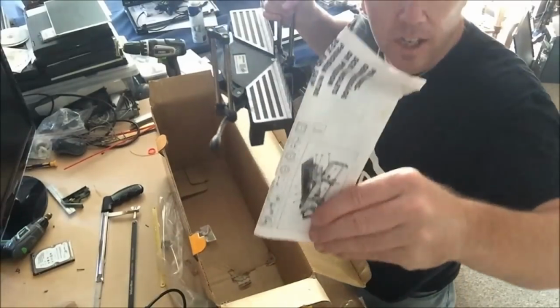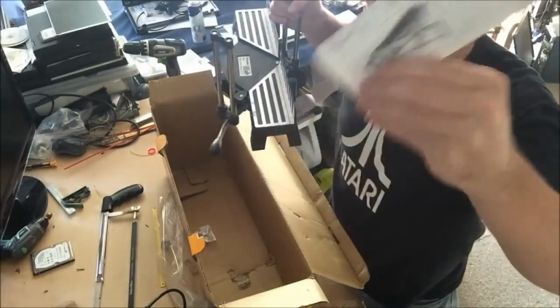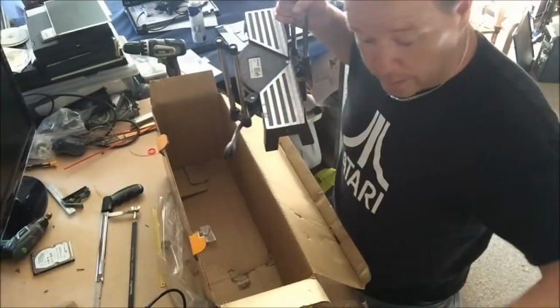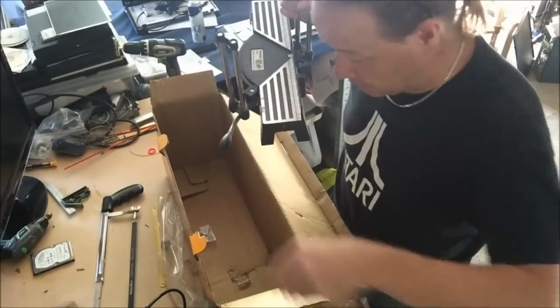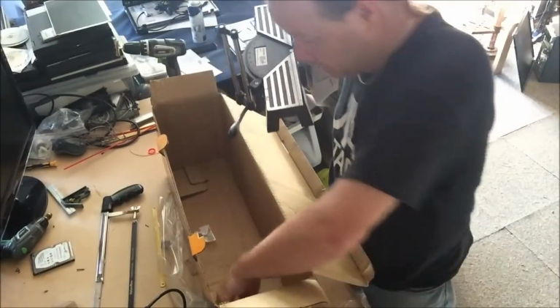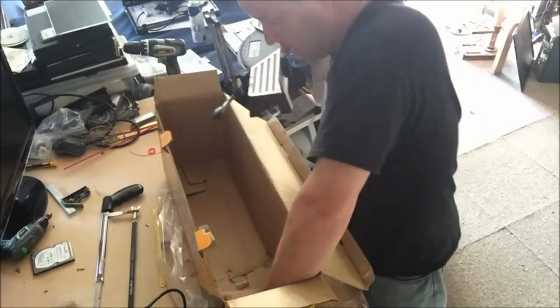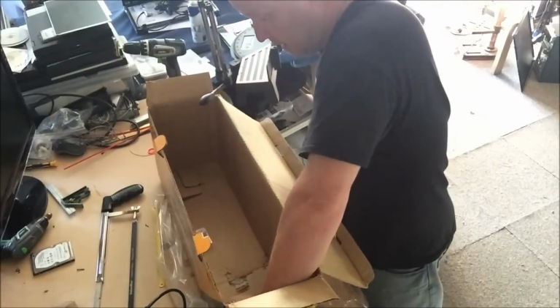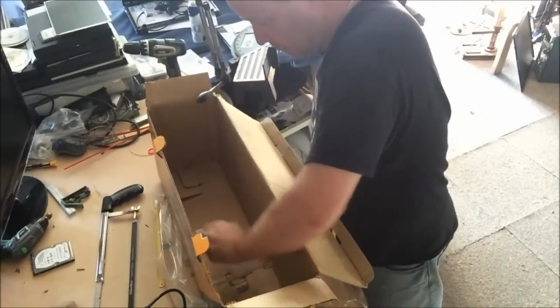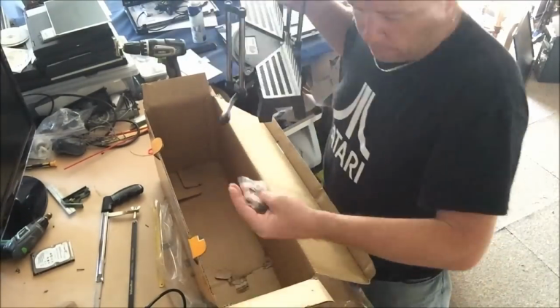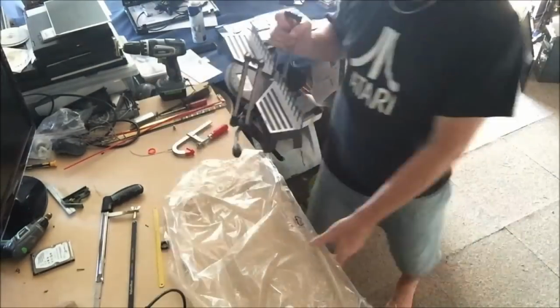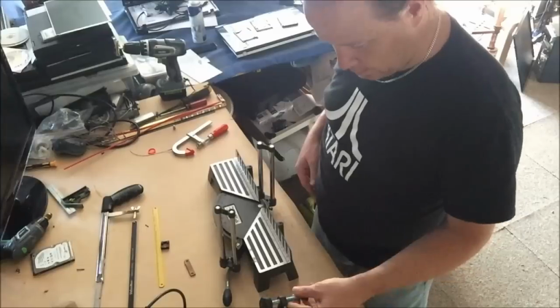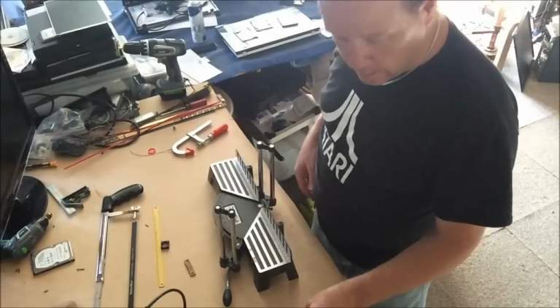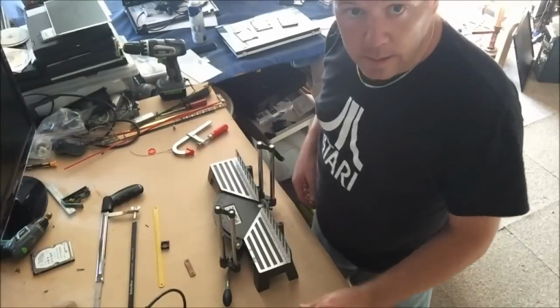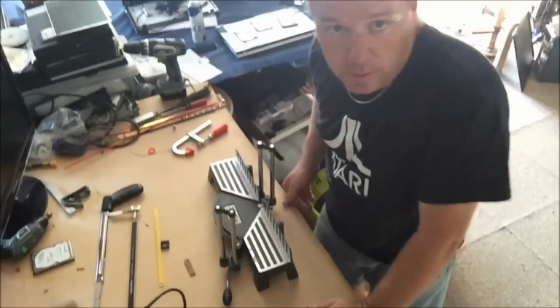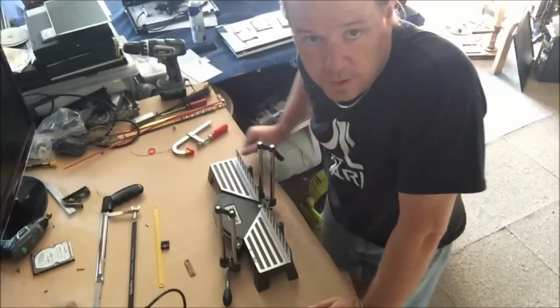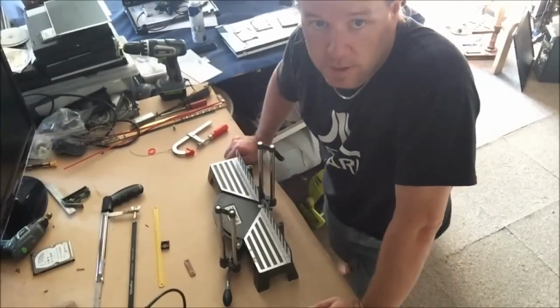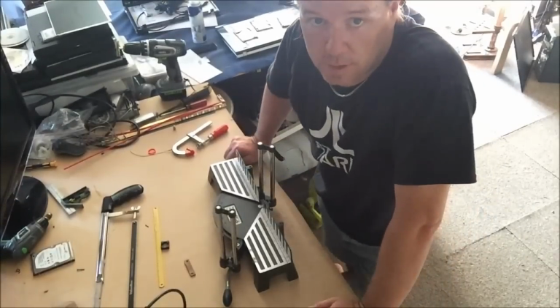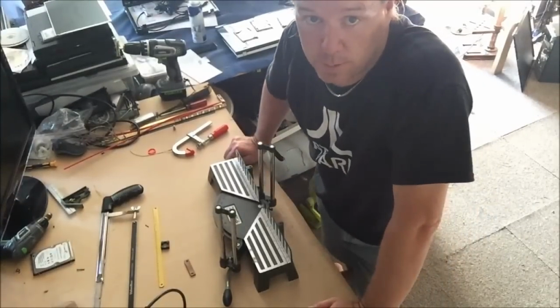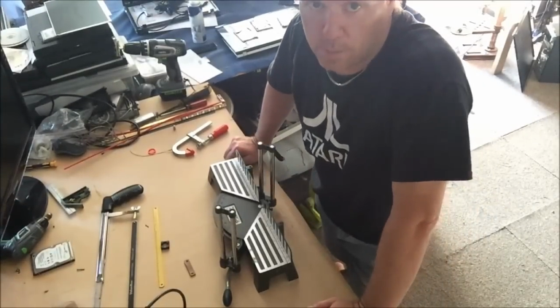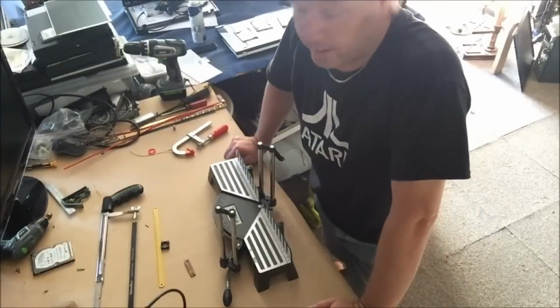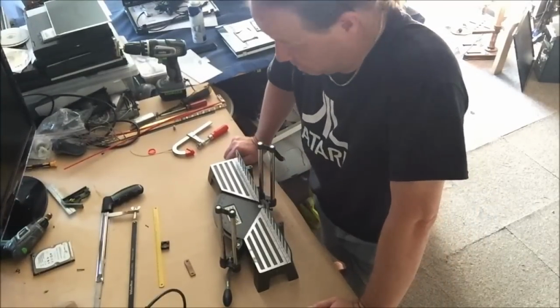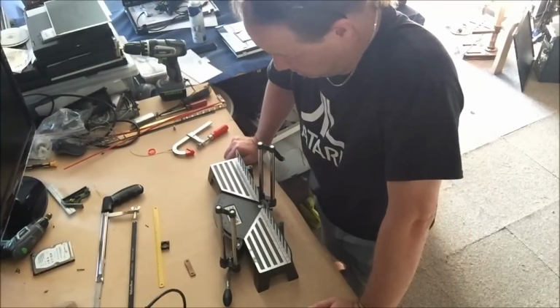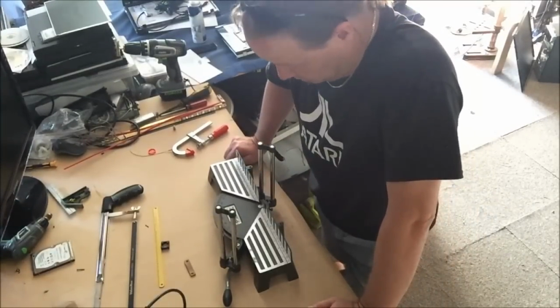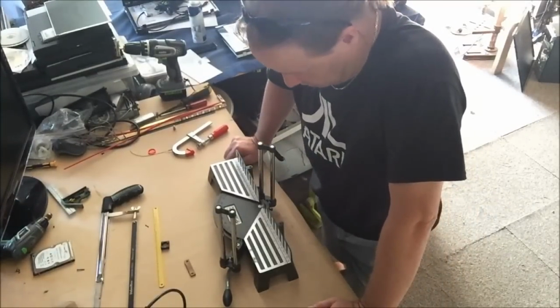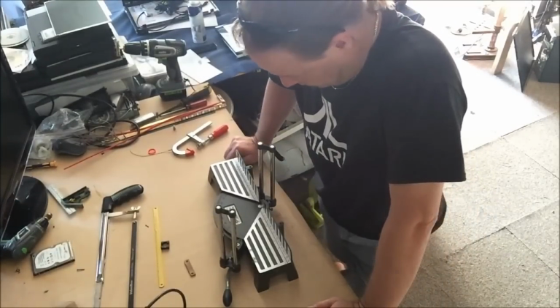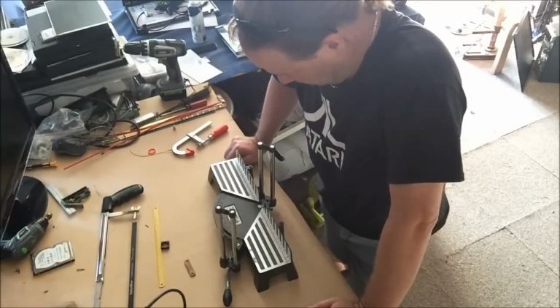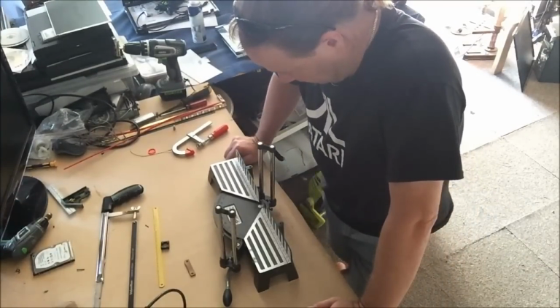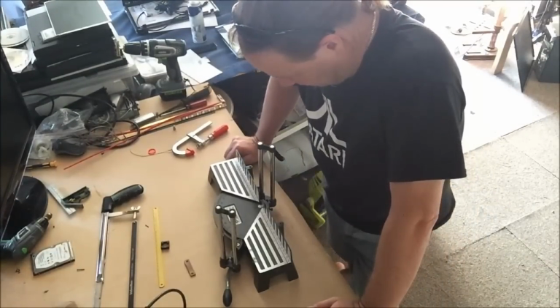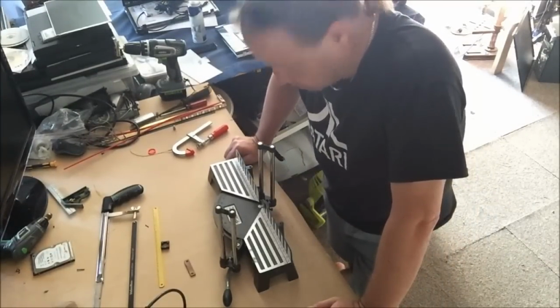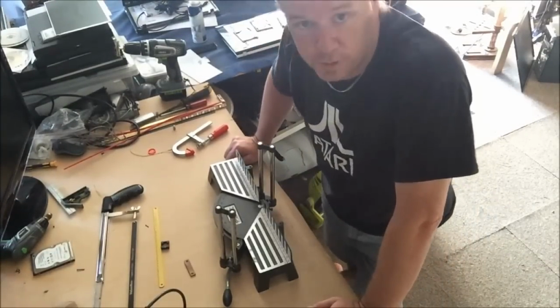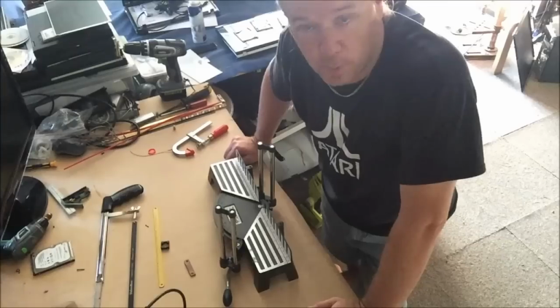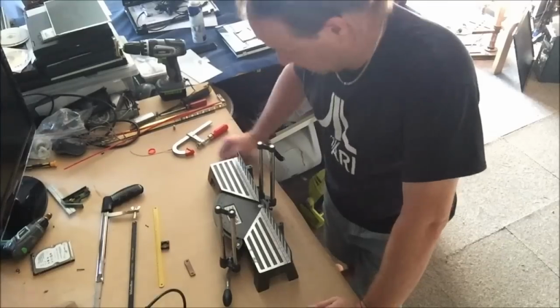Instructions — they'll come in handy later. Should we look at the instructions first or just try and put it together? We'll just try and put it together.